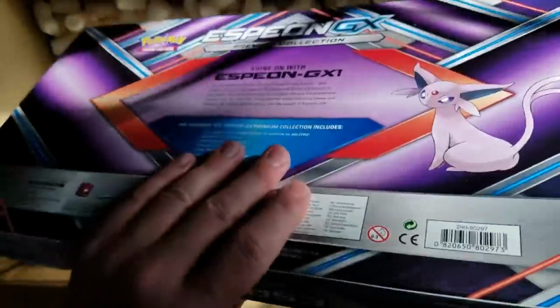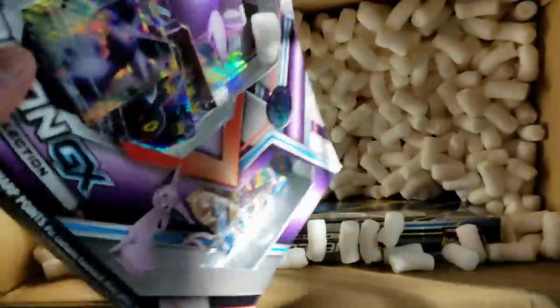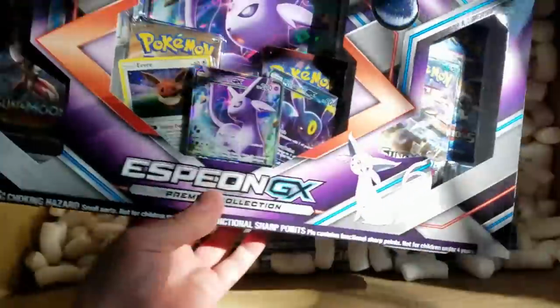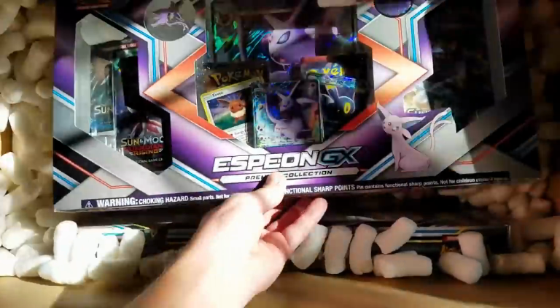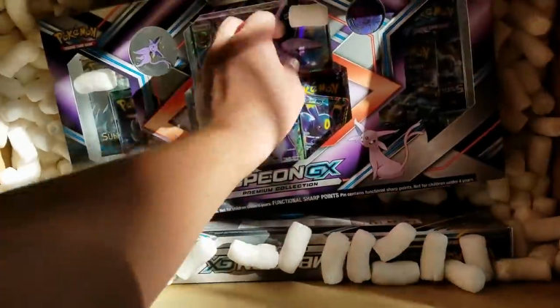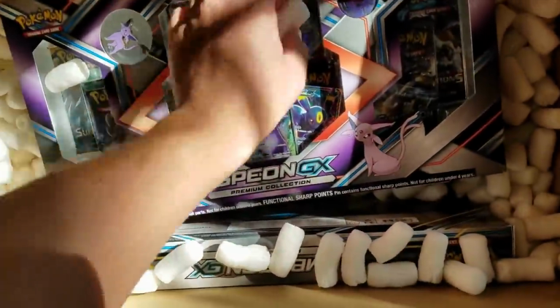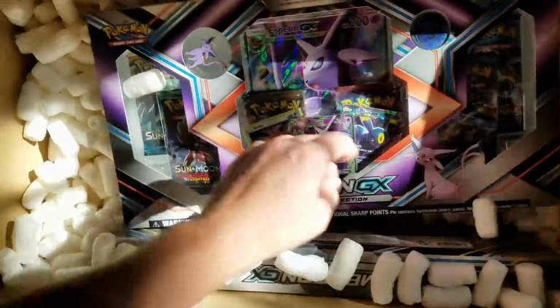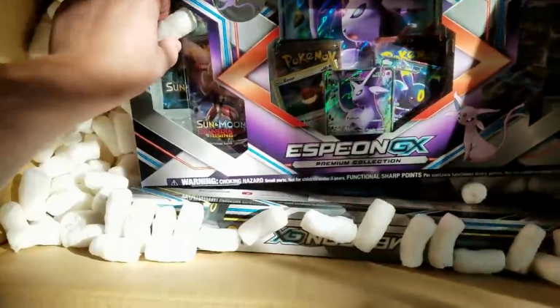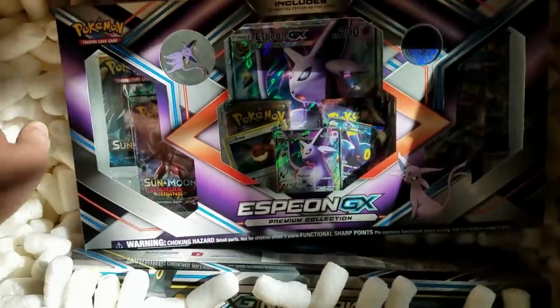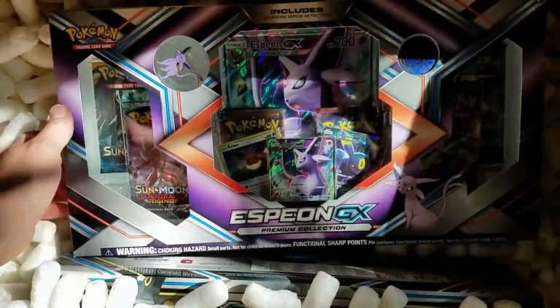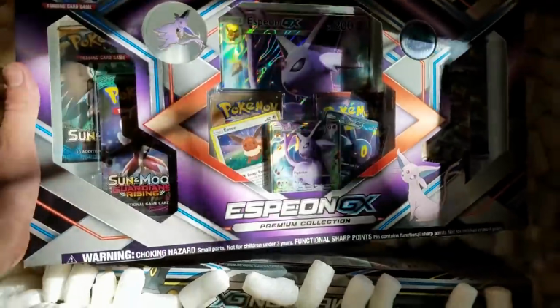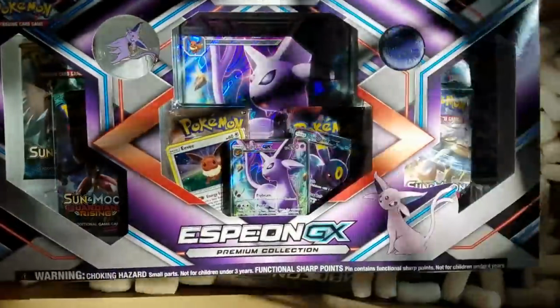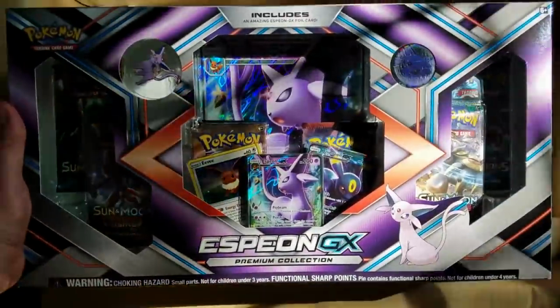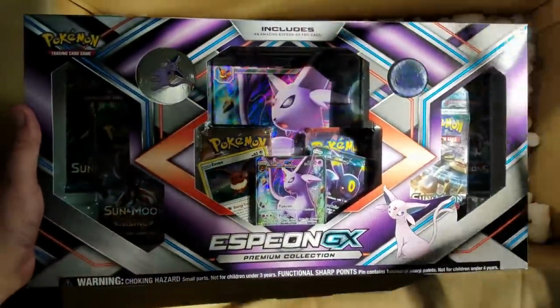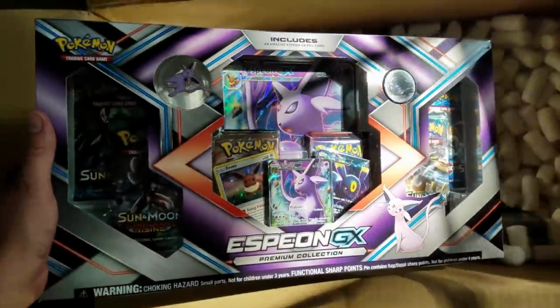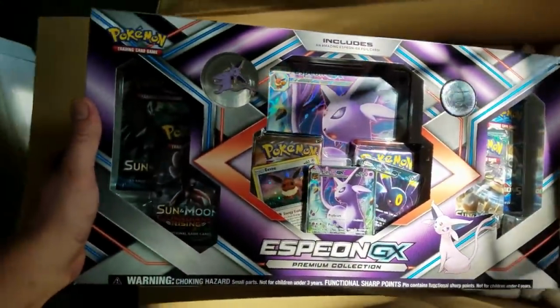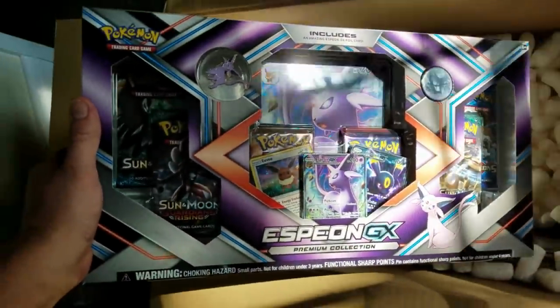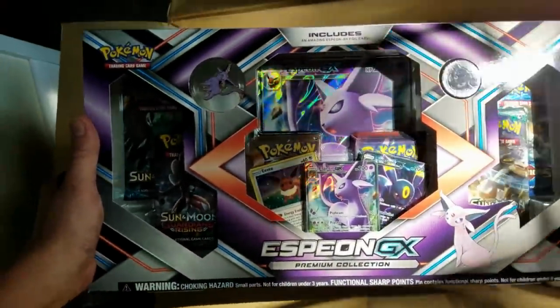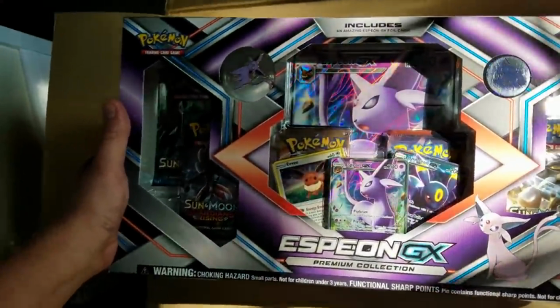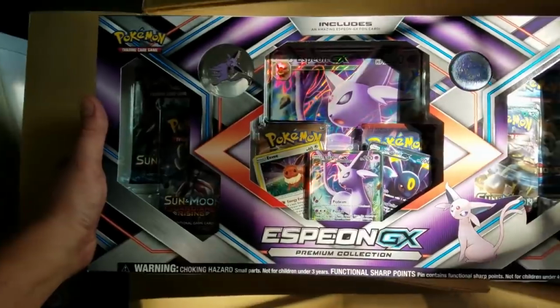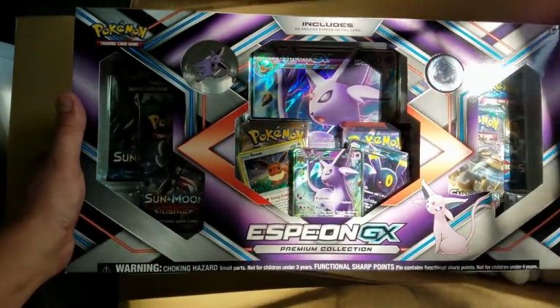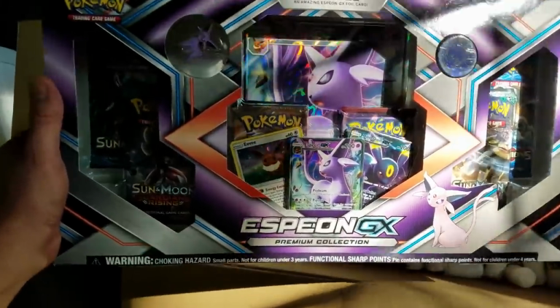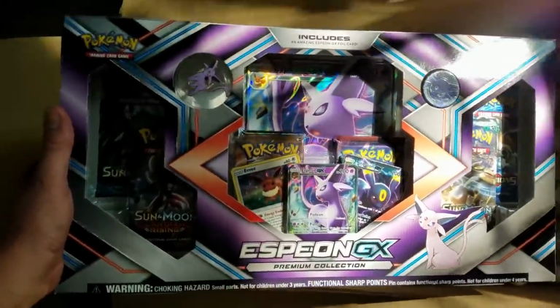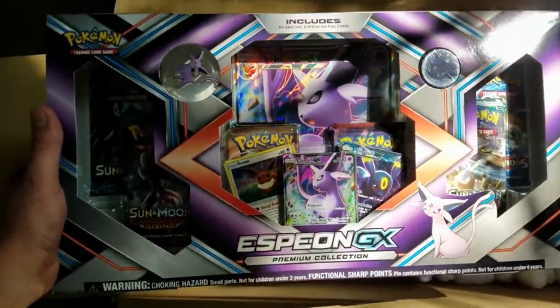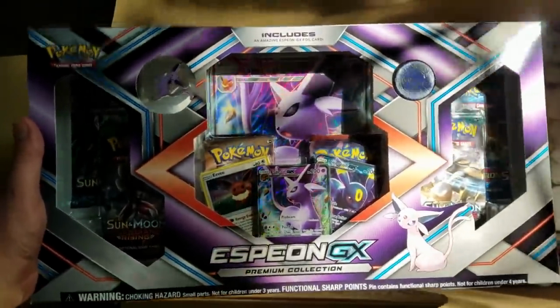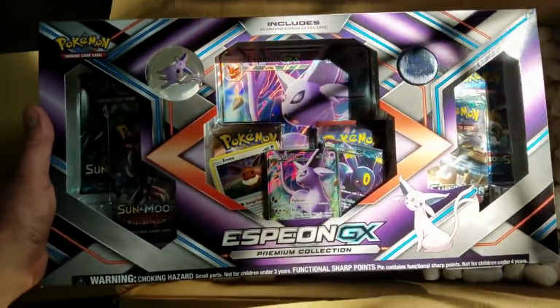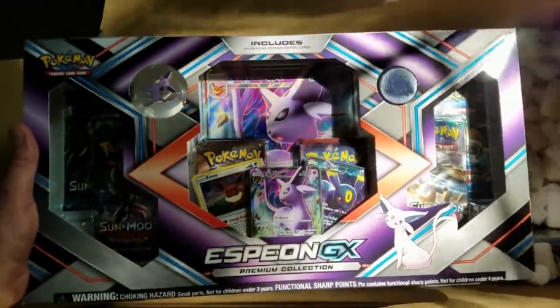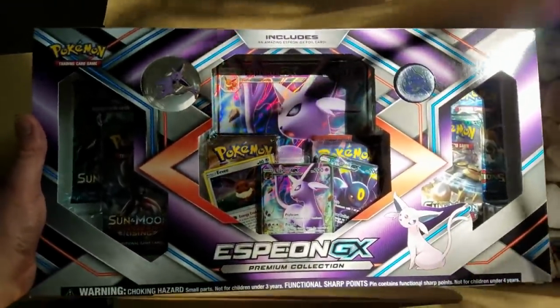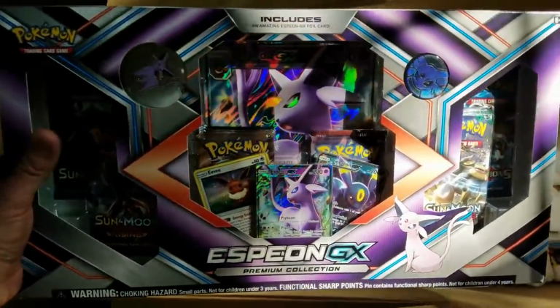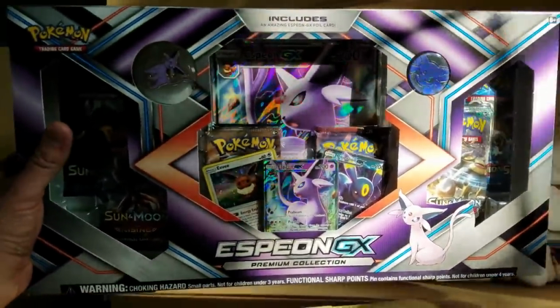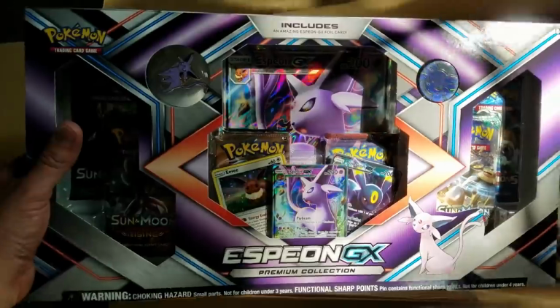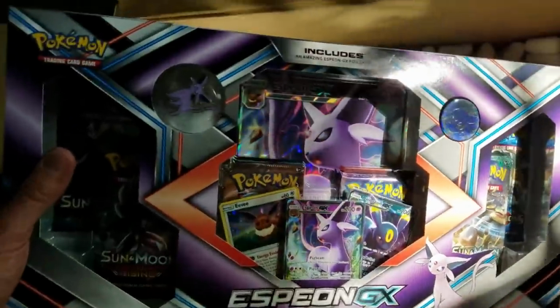Oh yeah! We got the Espeon GX Box. Sorry about the light — very nice. I will be bringing this into a four-way pack battle with three other YouTubers.